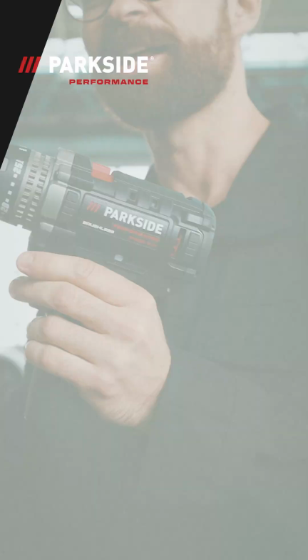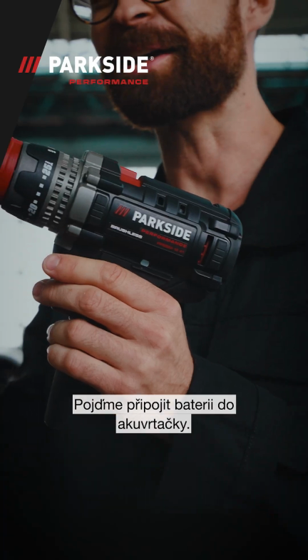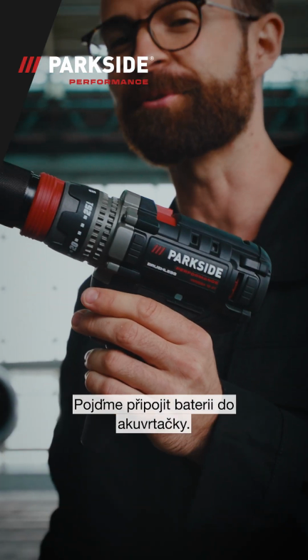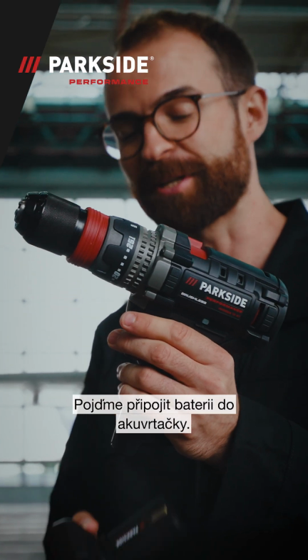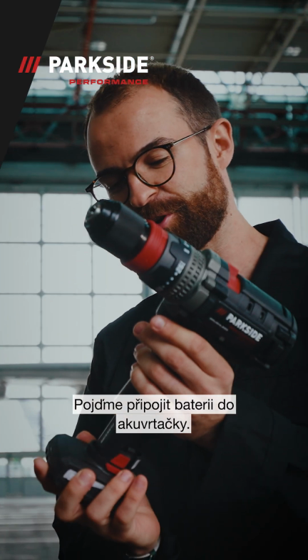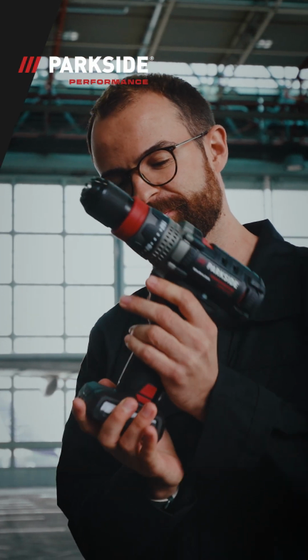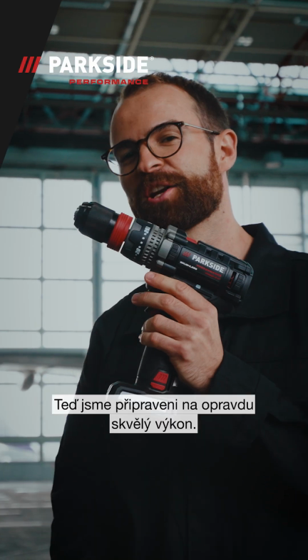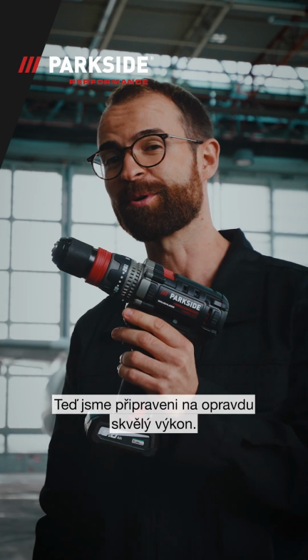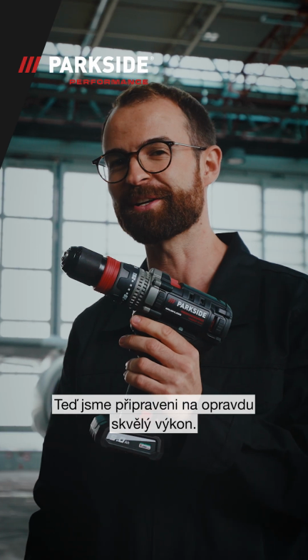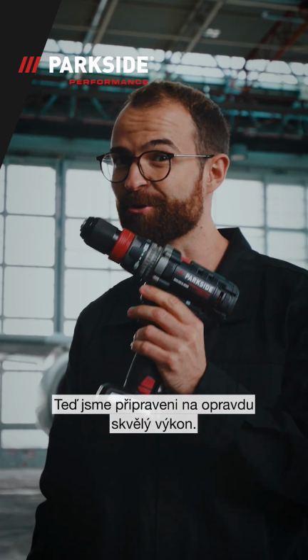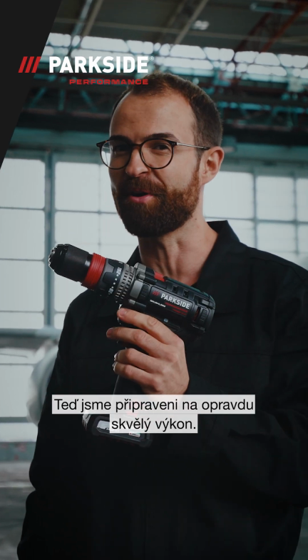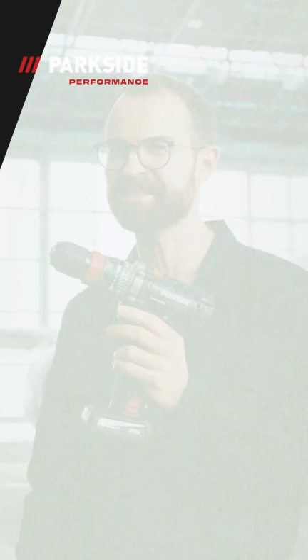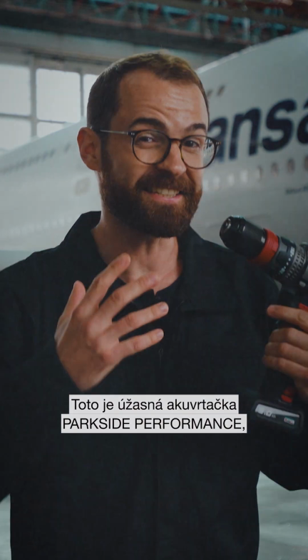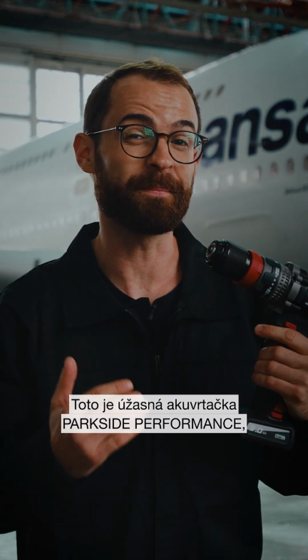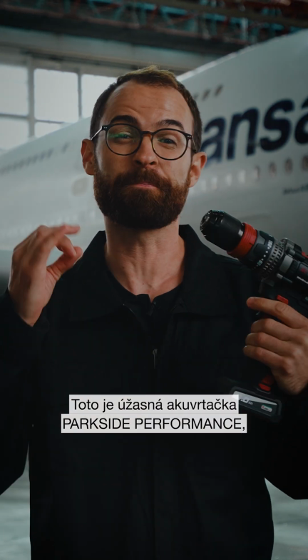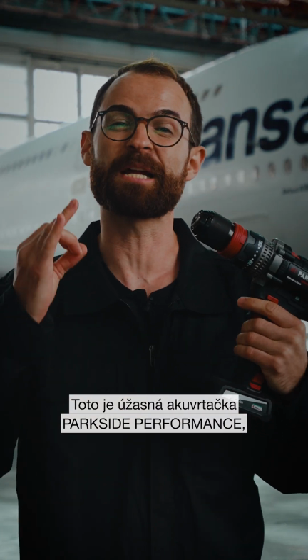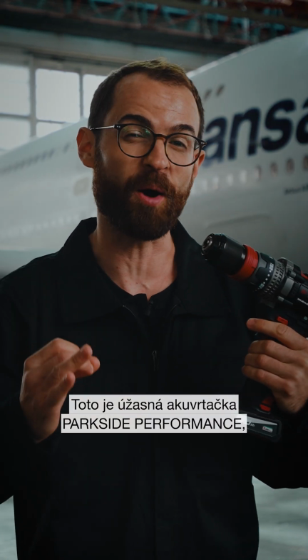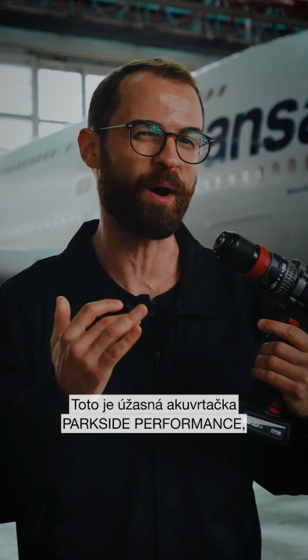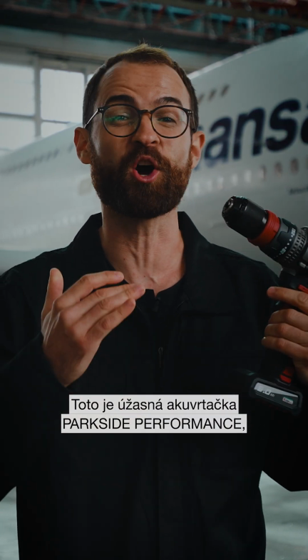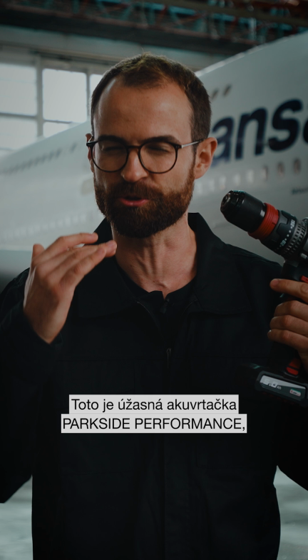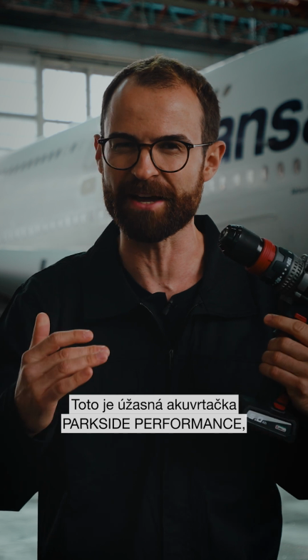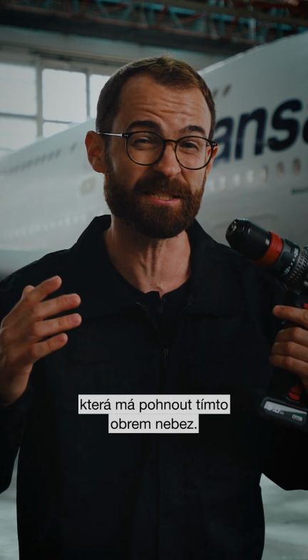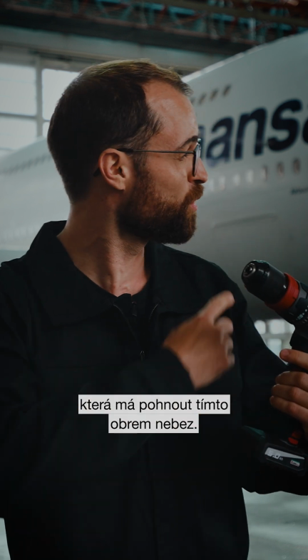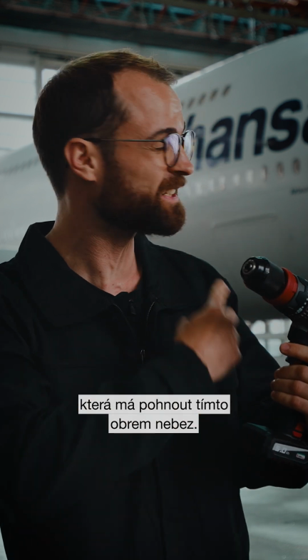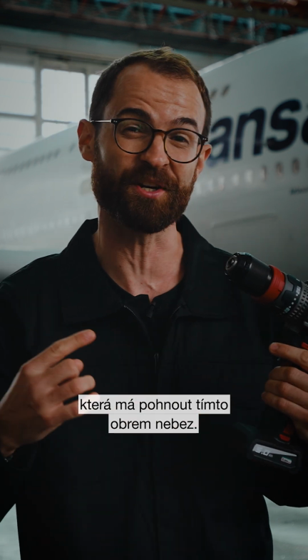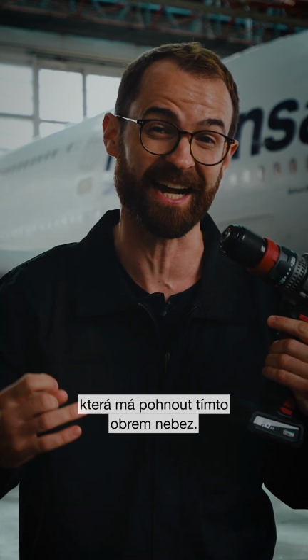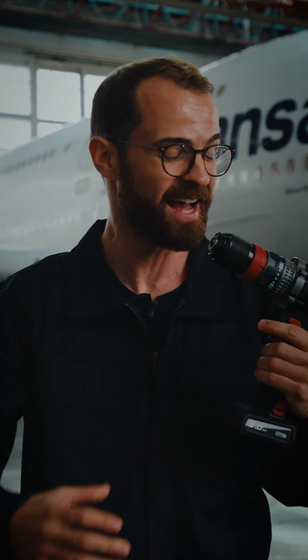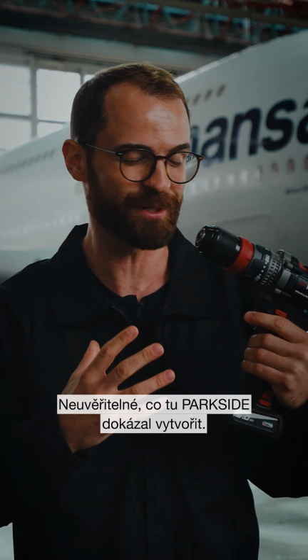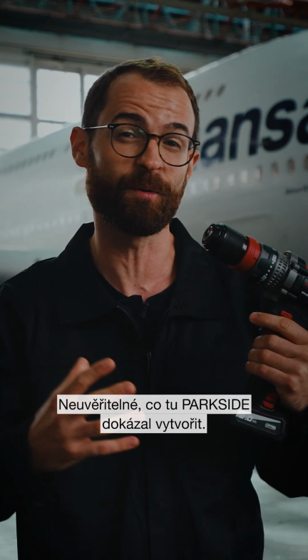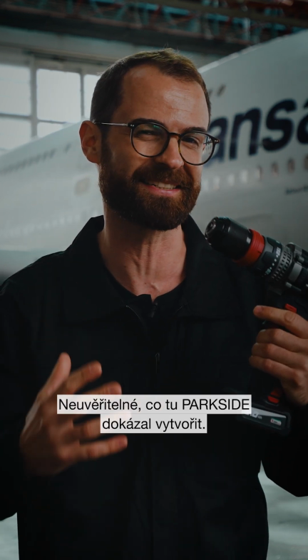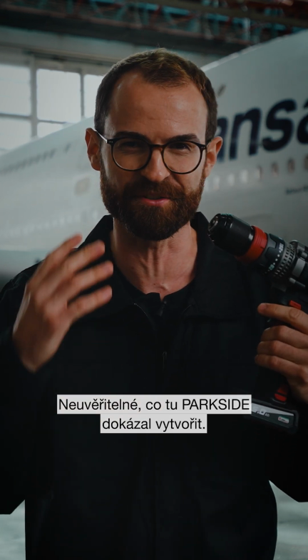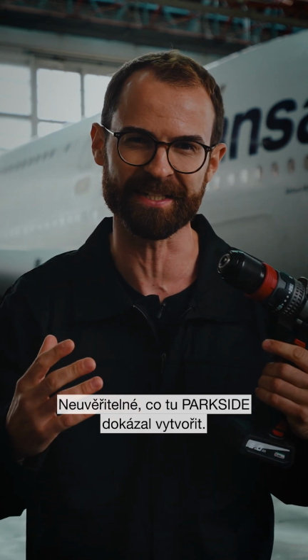Let's plug the battery in the drill driver. Now we are ready for a great performance. This is the amazing Parkside Performance 12V cordless drill driver that is about to move this giant off the skies. Unbelievable what Parkside has developed here.